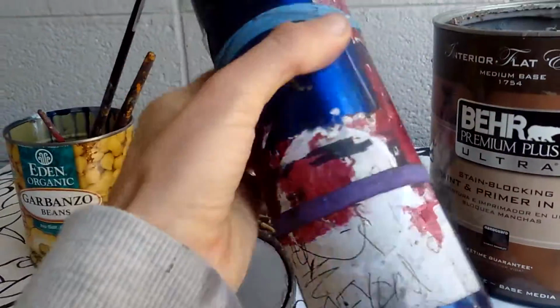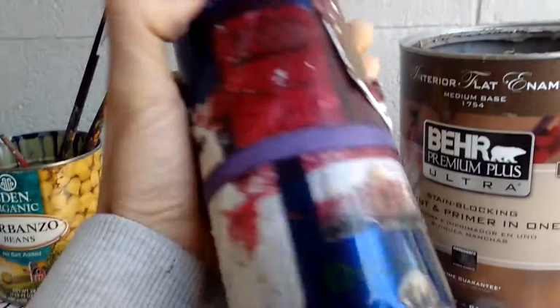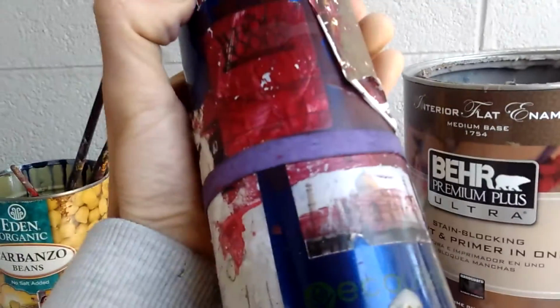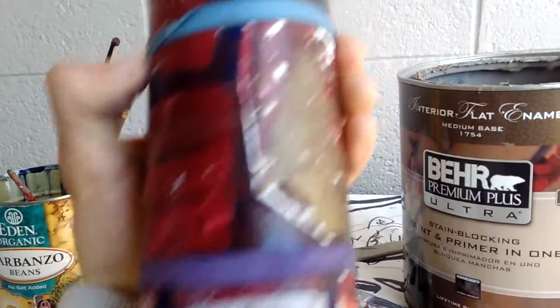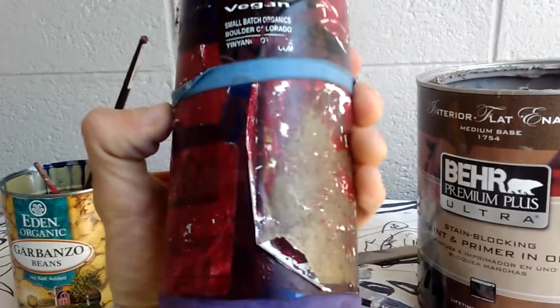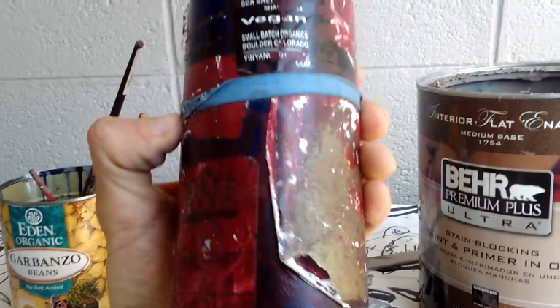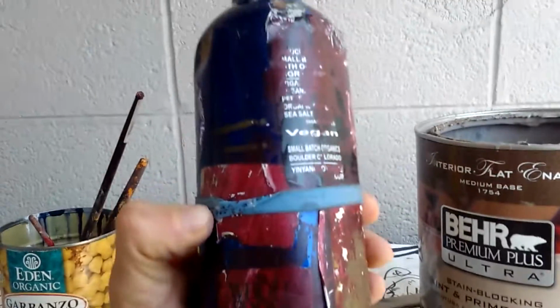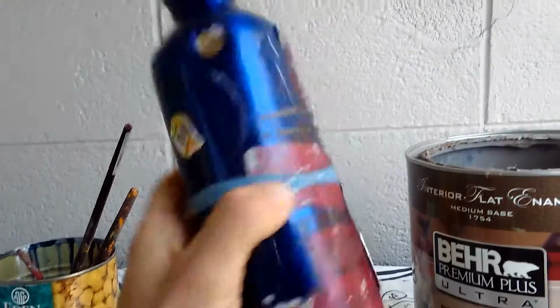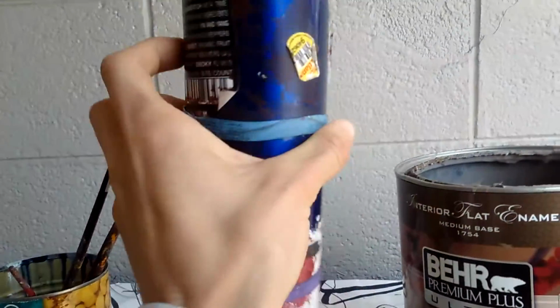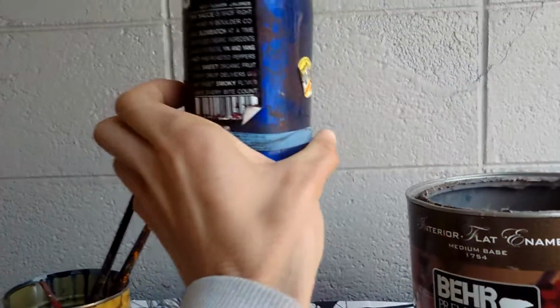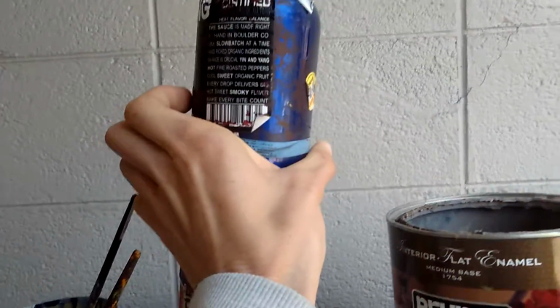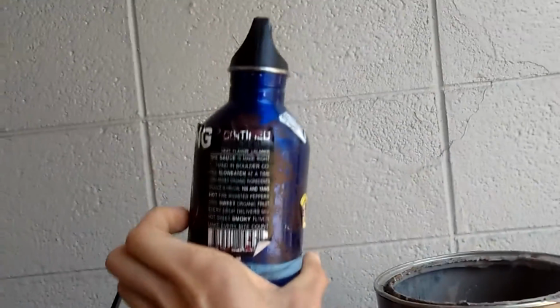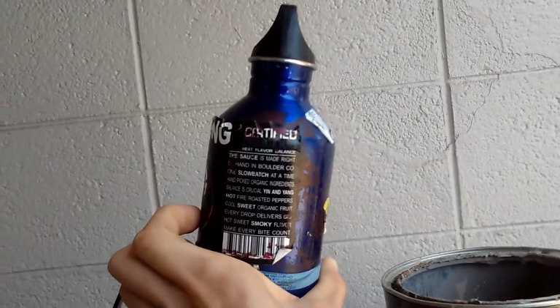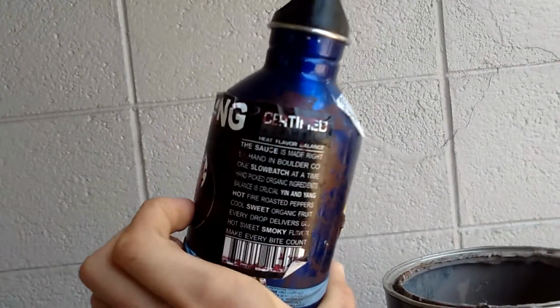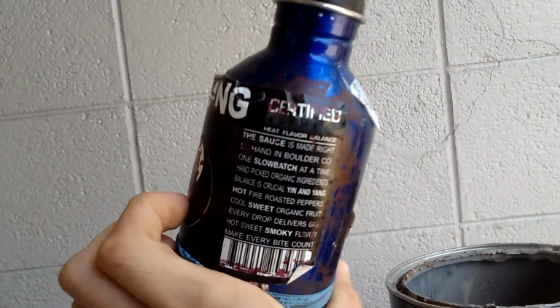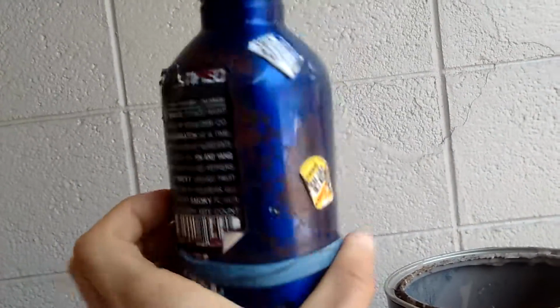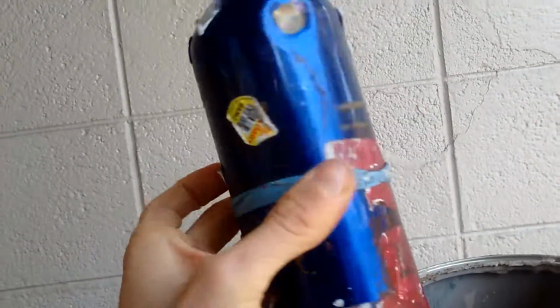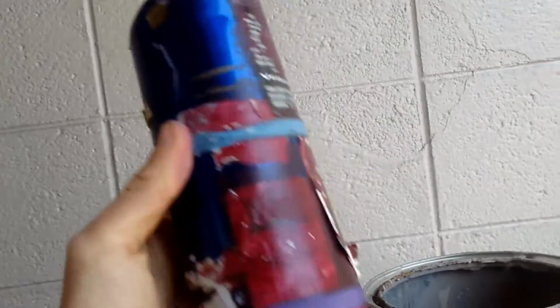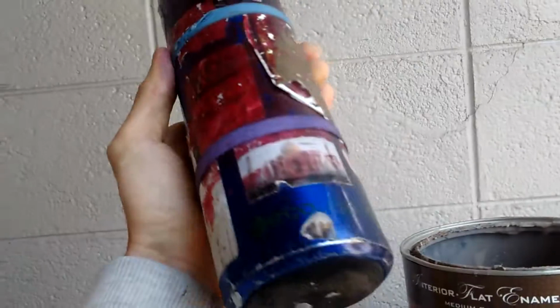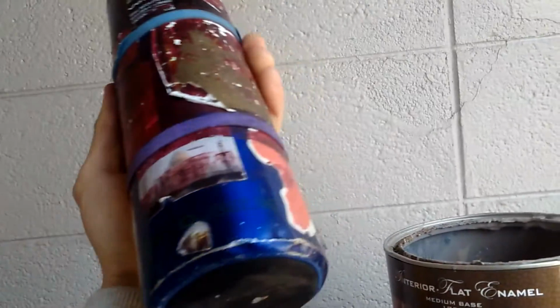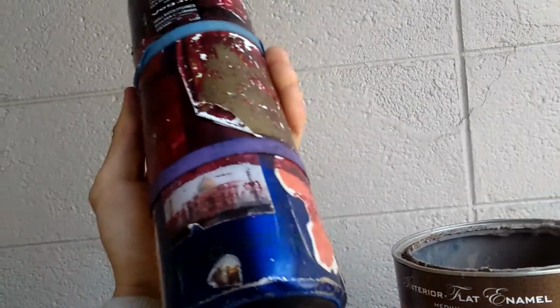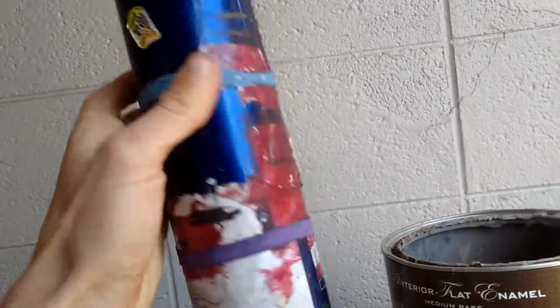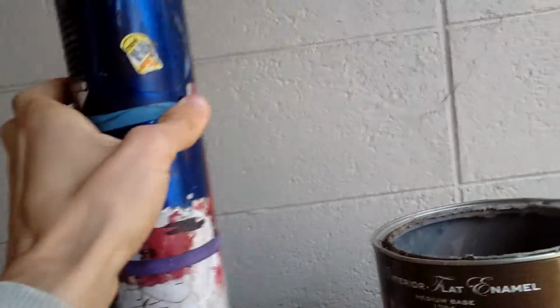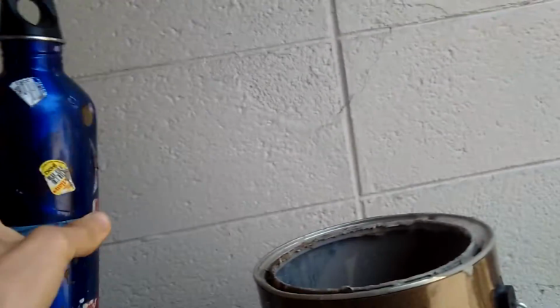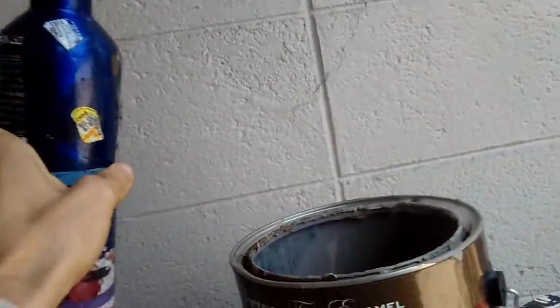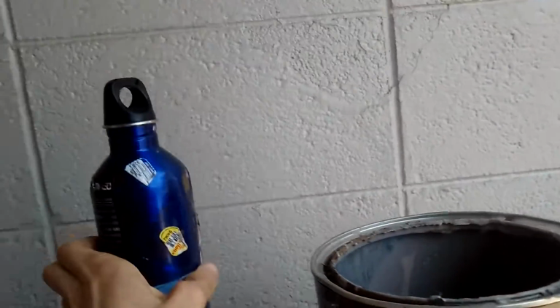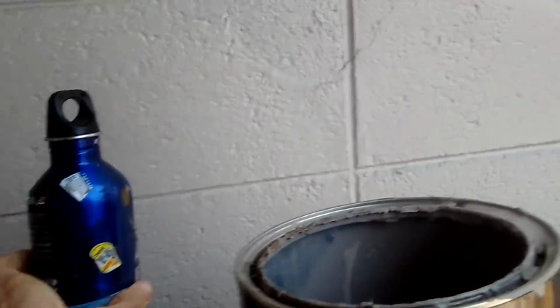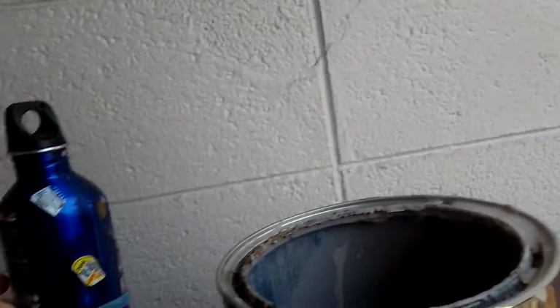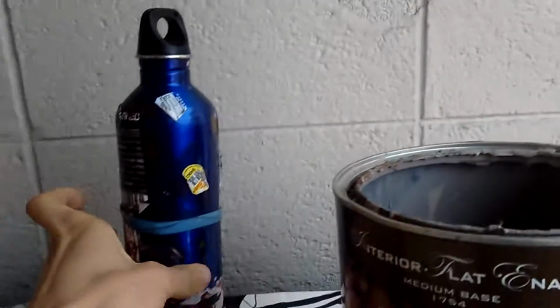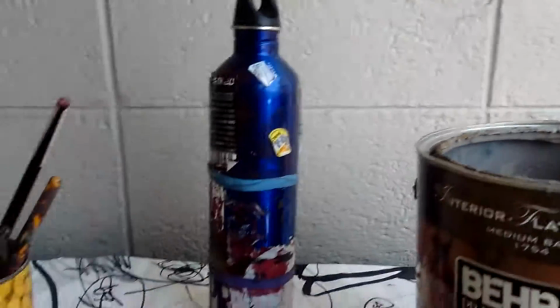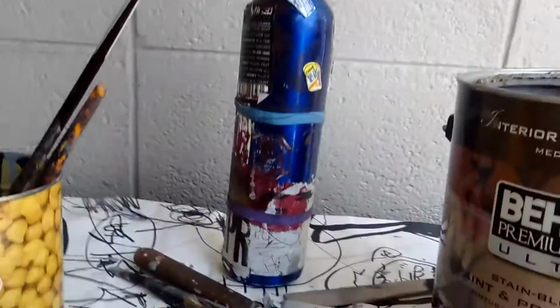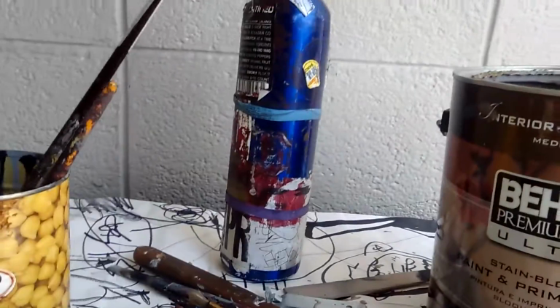Crazy — I didn't even know I was going to be doing this, but it's going to be blank now. Goodbye all these stickers. But it's going to look amazing. I'm going to be painting something really cool on it in the near future.